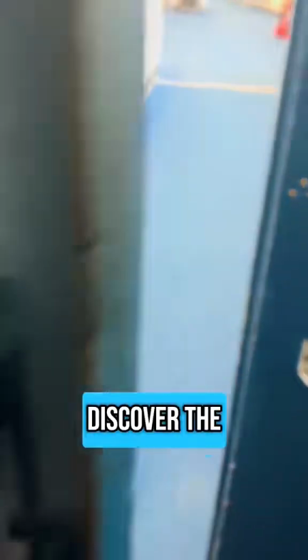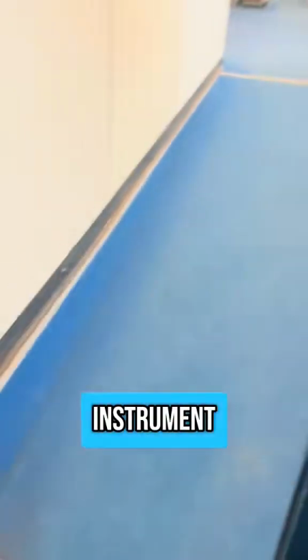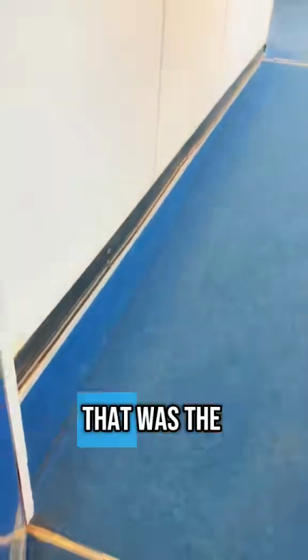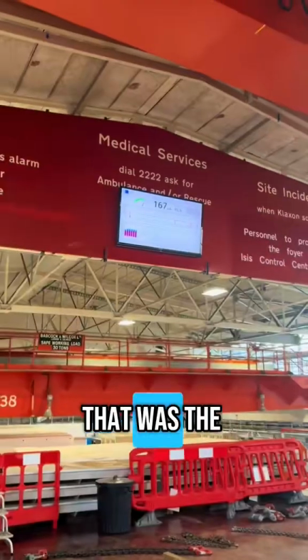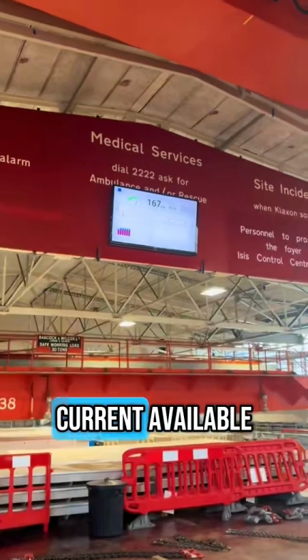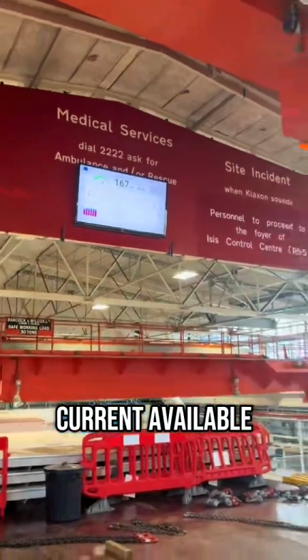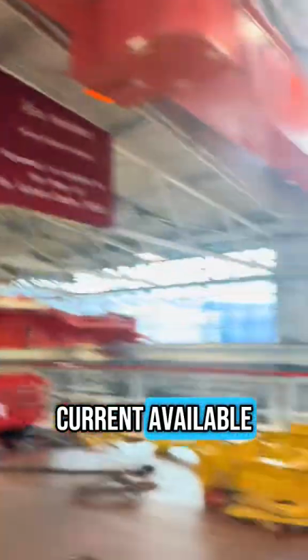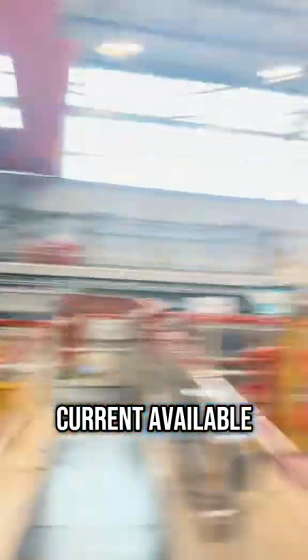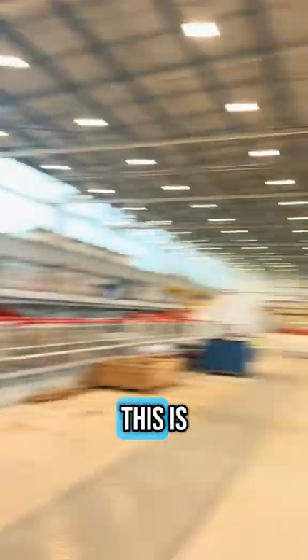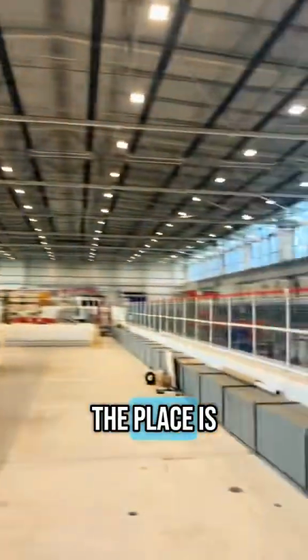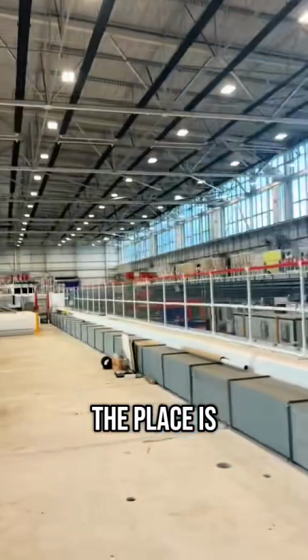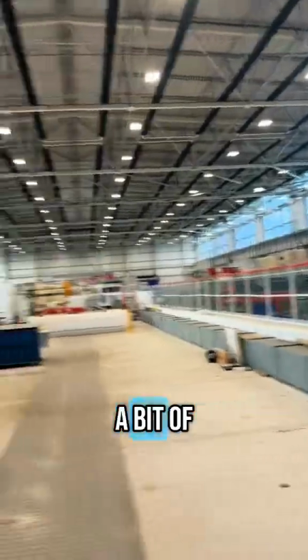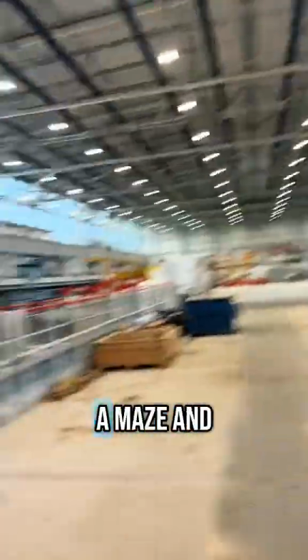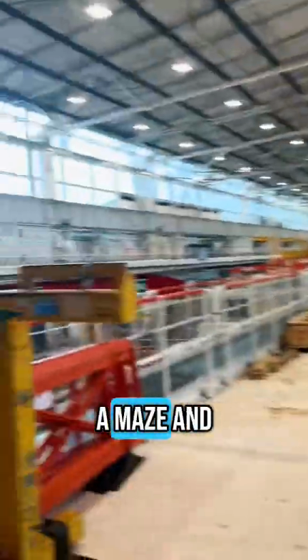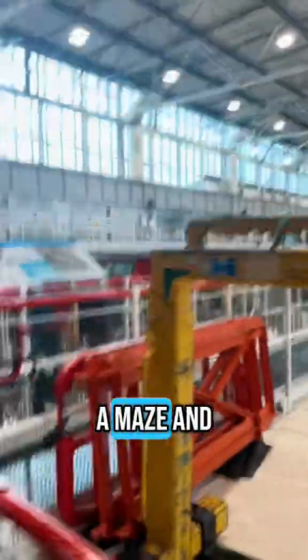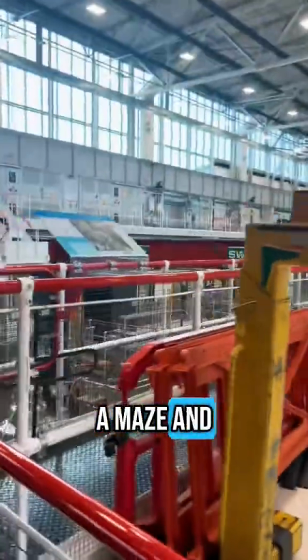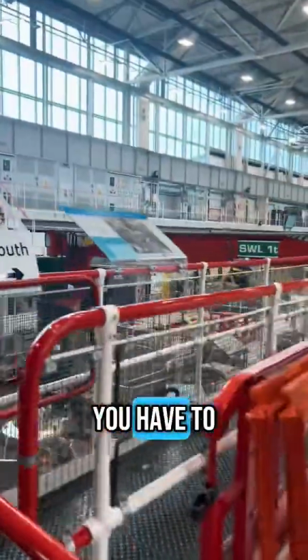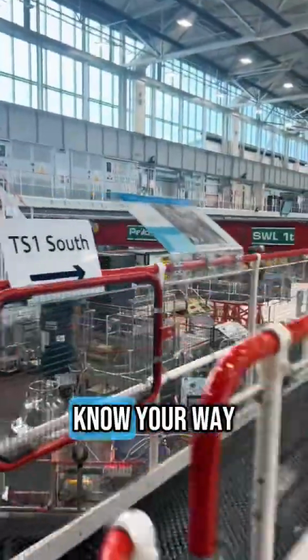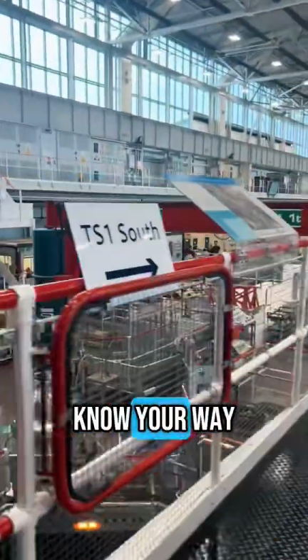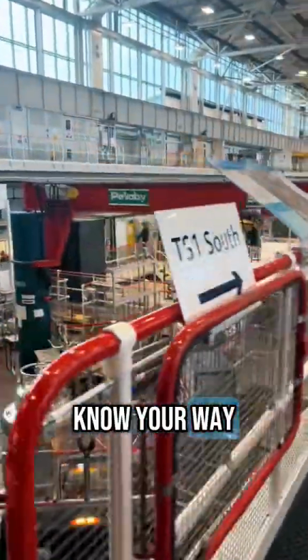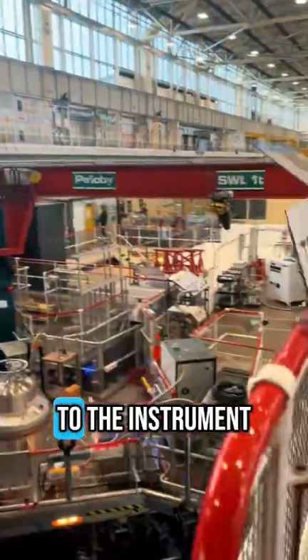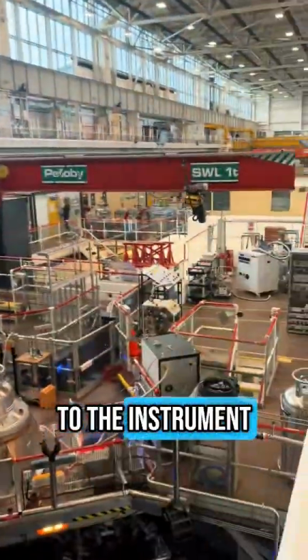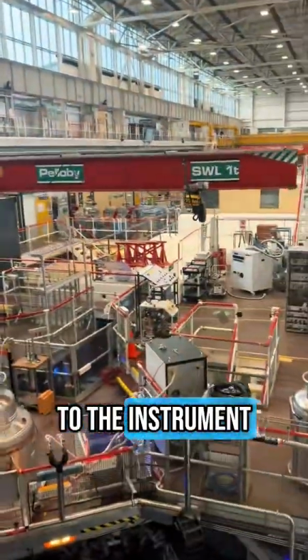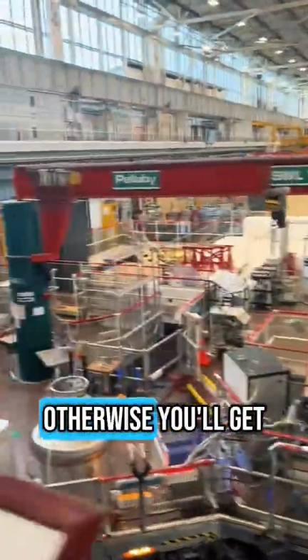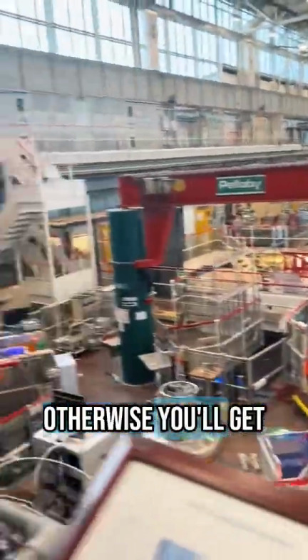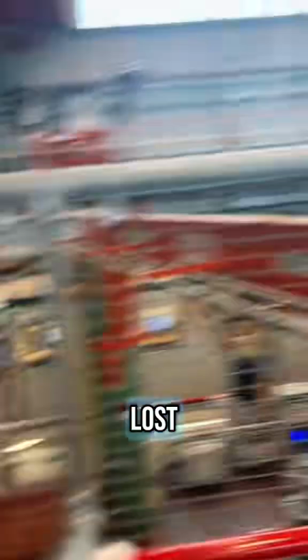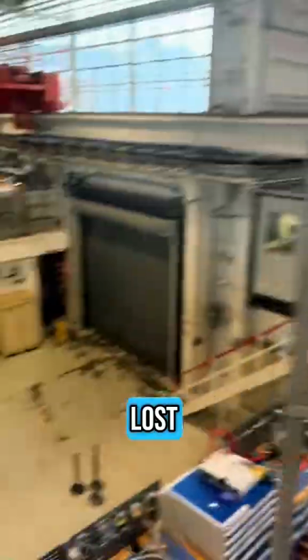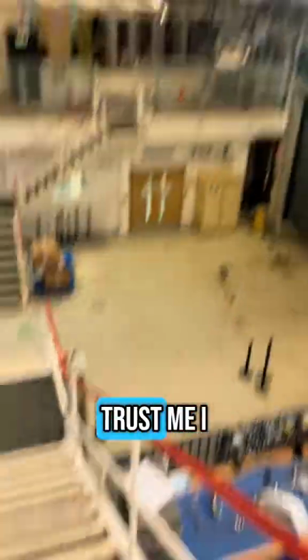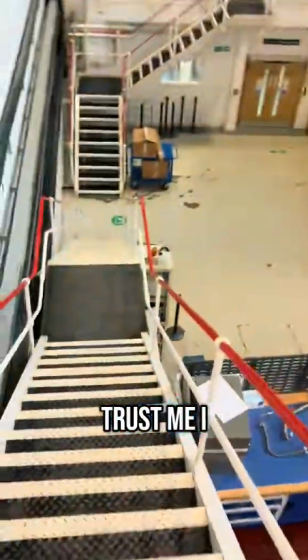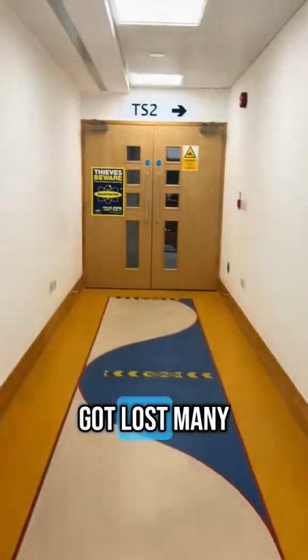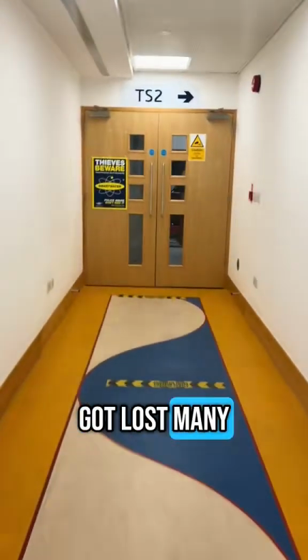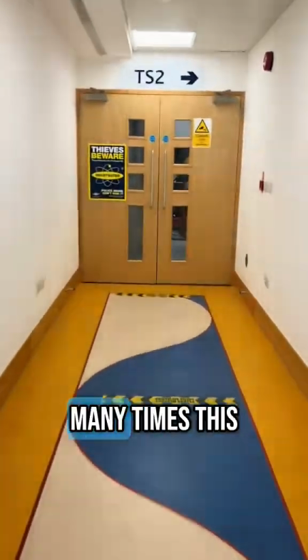It's called the instrument. This is the place — it's a bit of a maze and you have to know your way to the instrument, otherwise you'll get lost. Trust me, I got lost many many times.